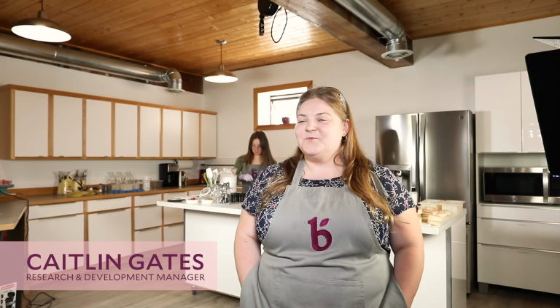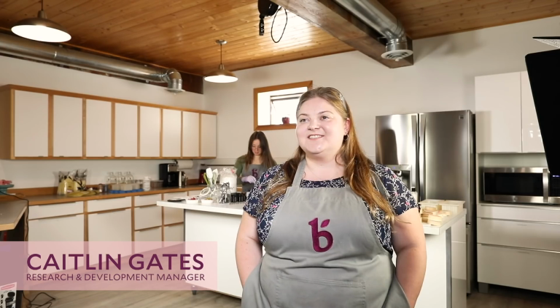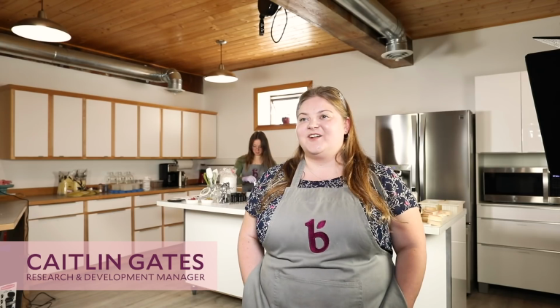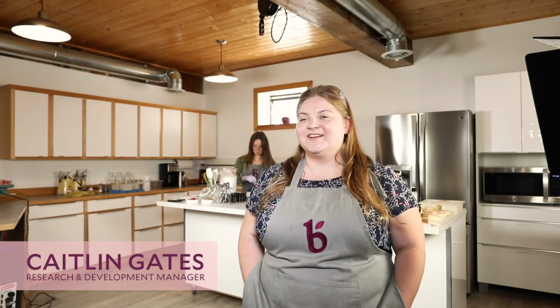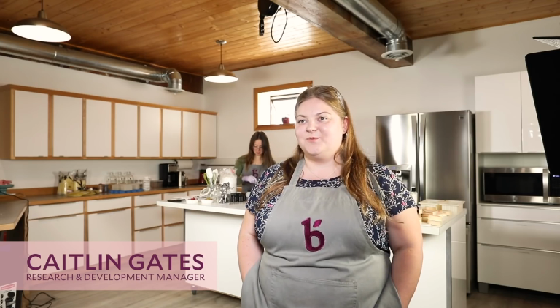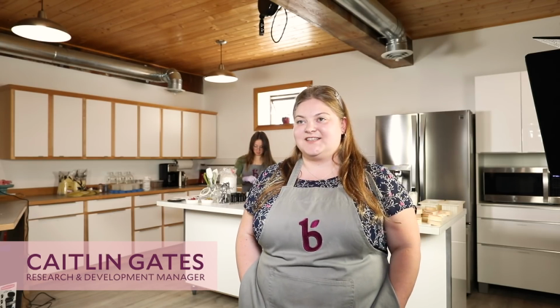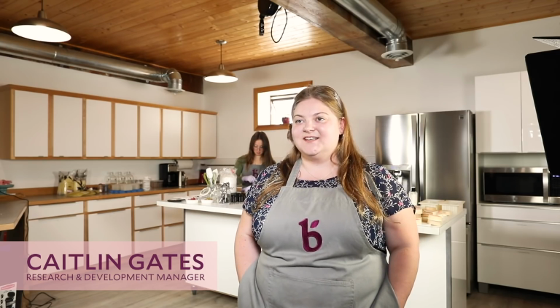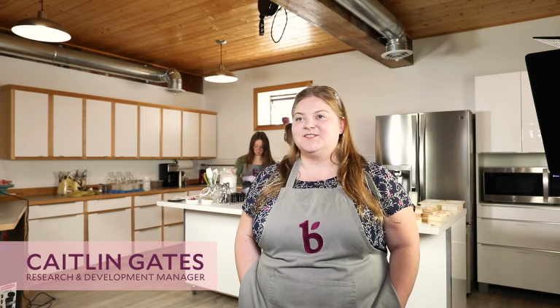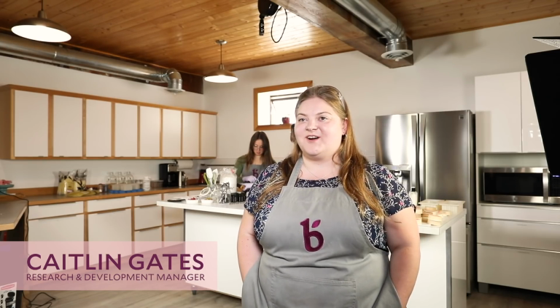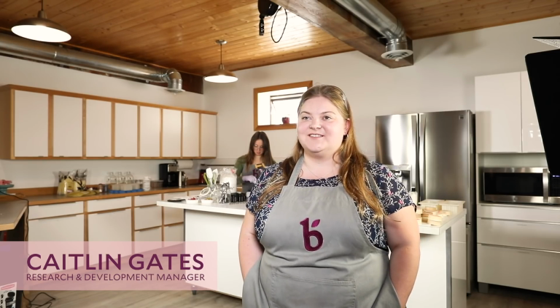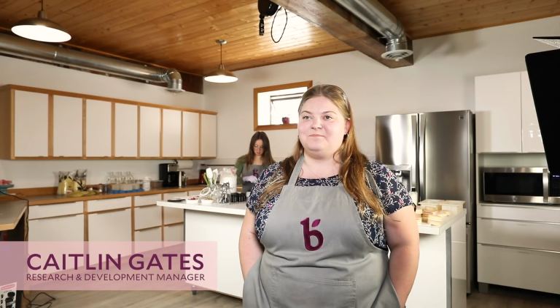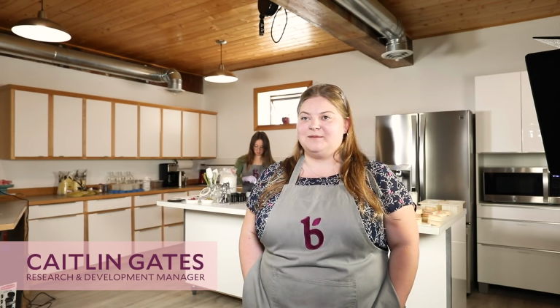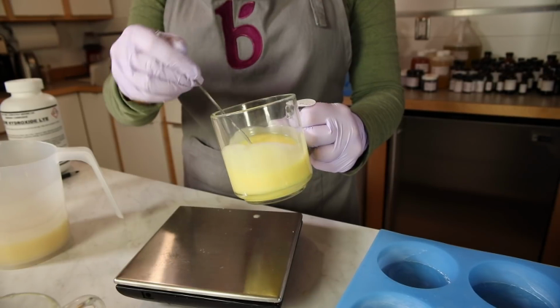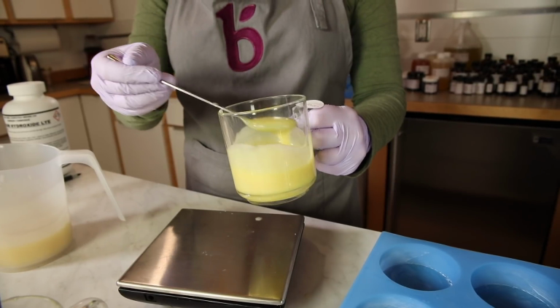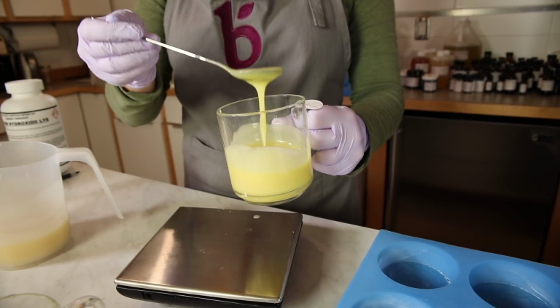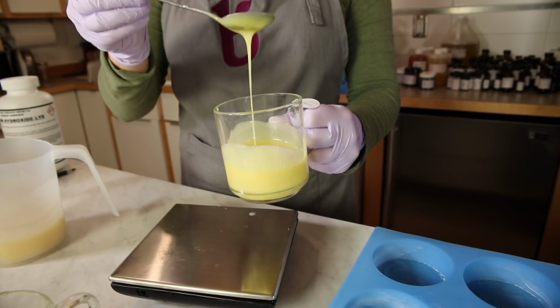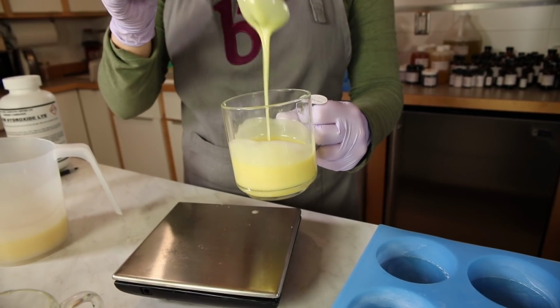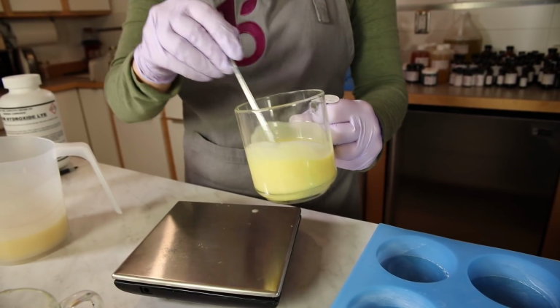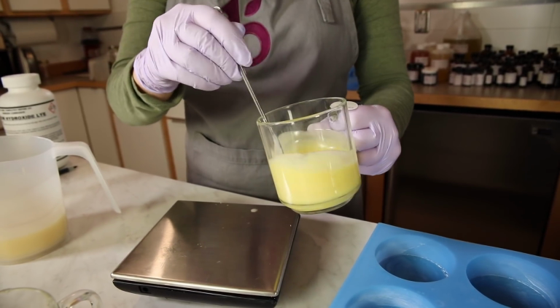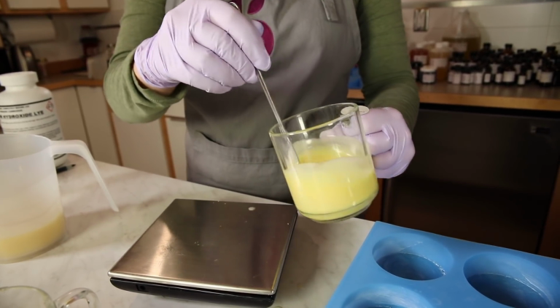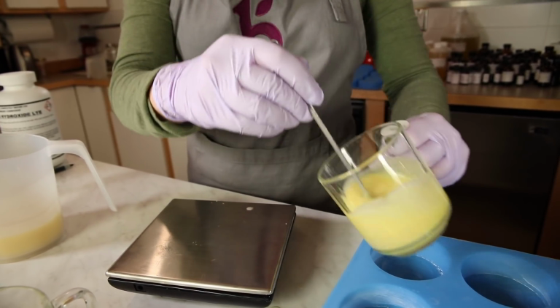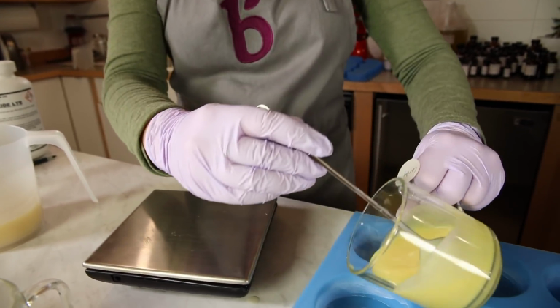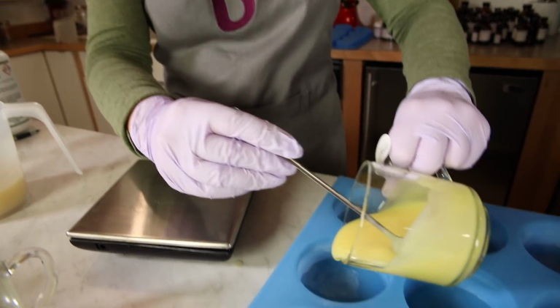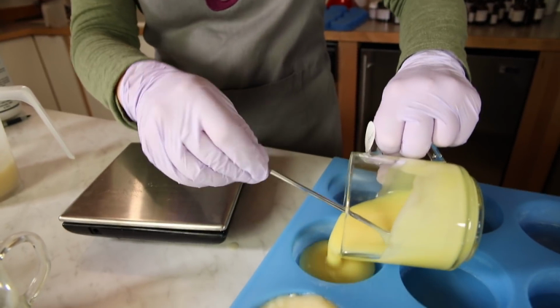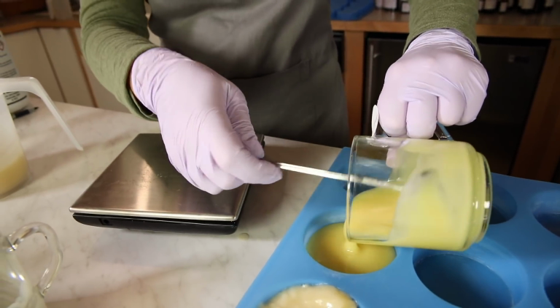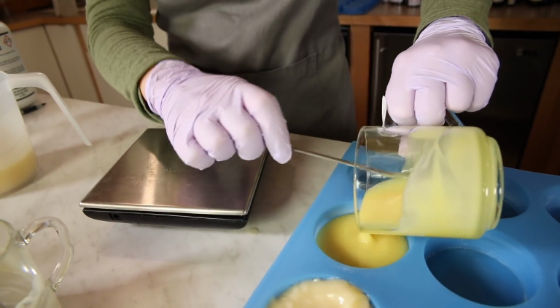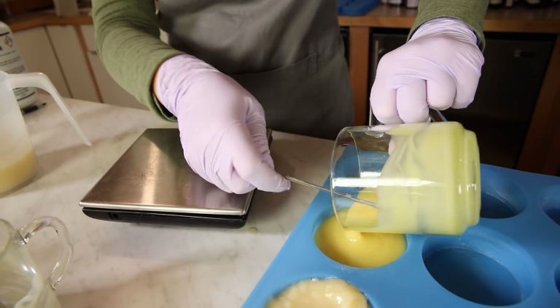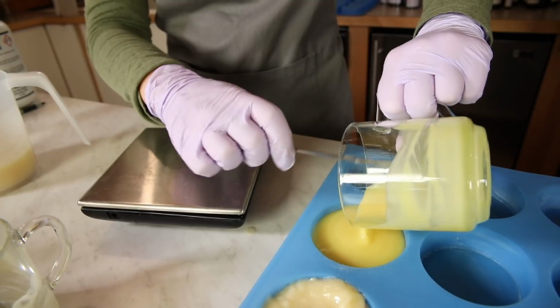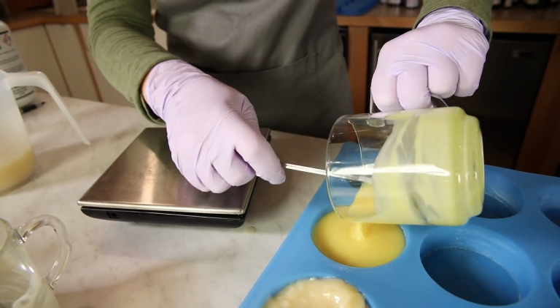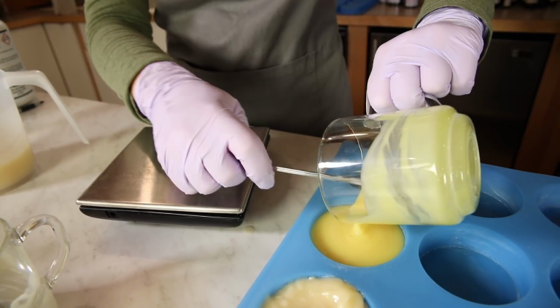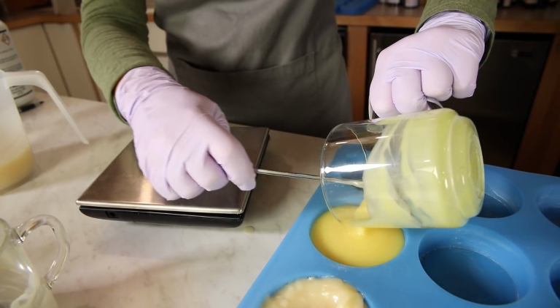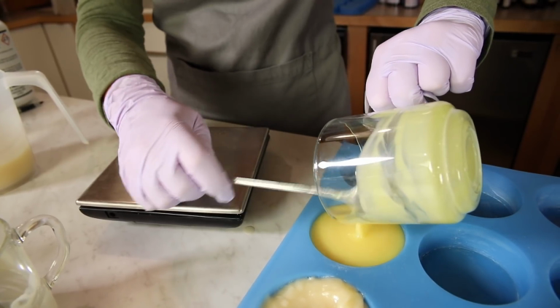We test a lot of products in cold process. That's one of the hardest mediums for products to go into. Issues that we're looking for are acceleration, ricing, or separation.